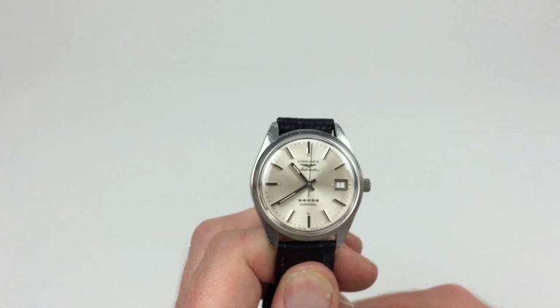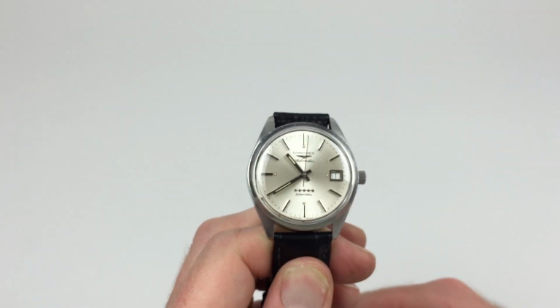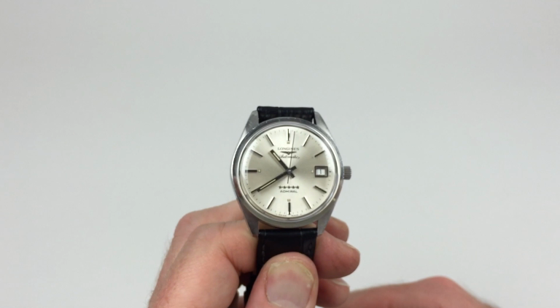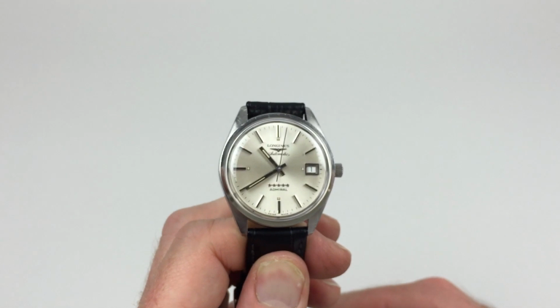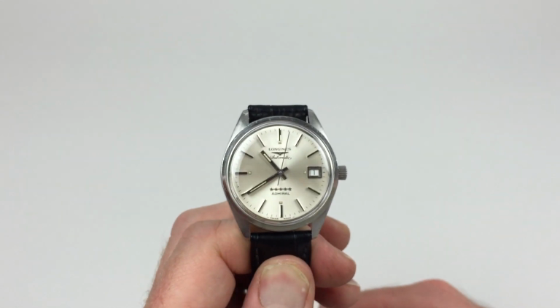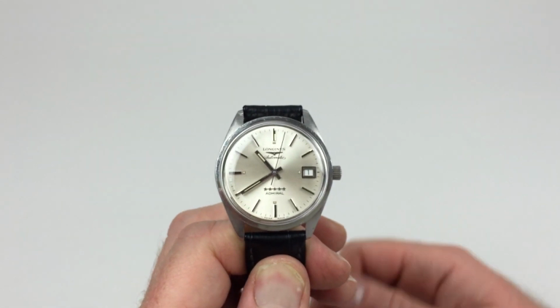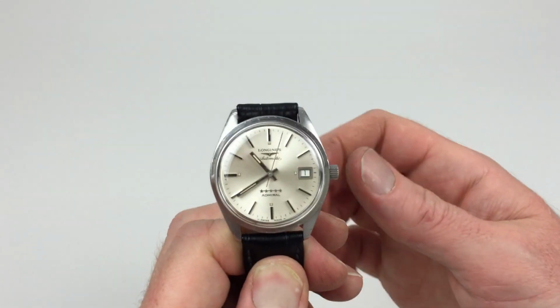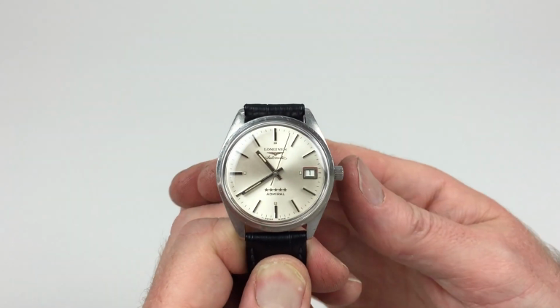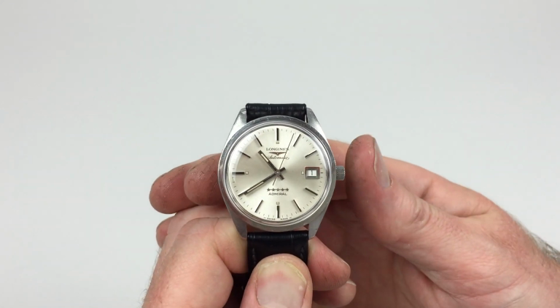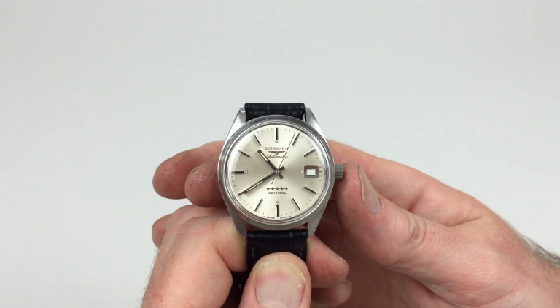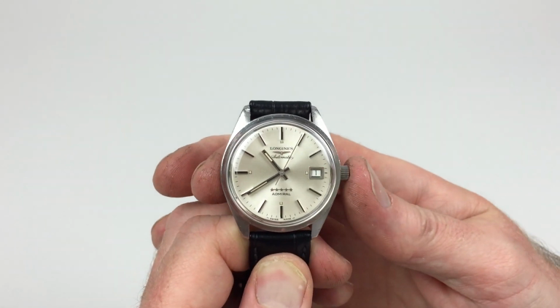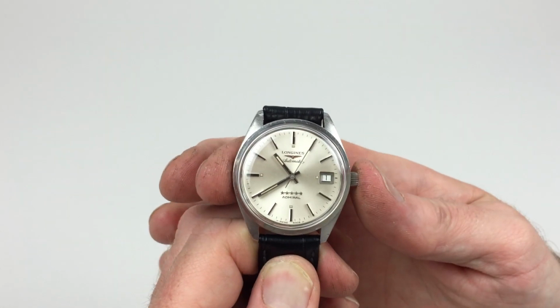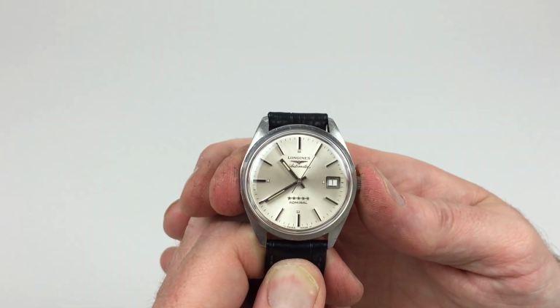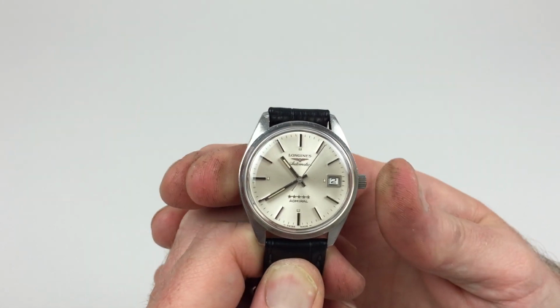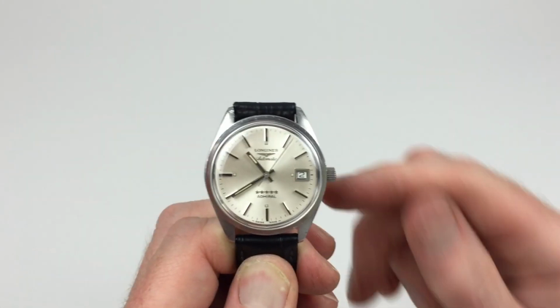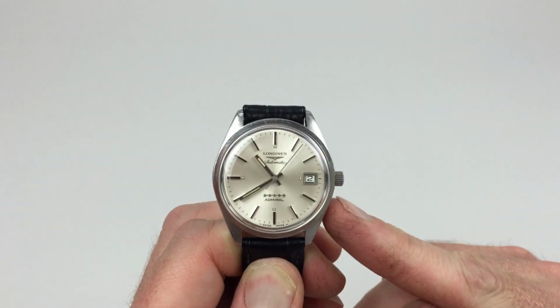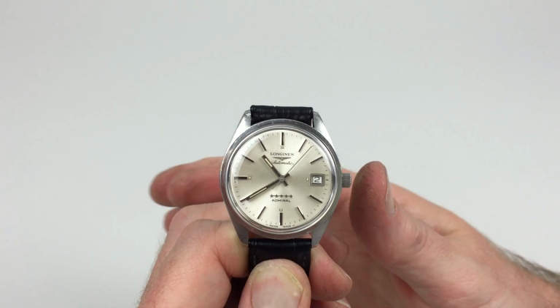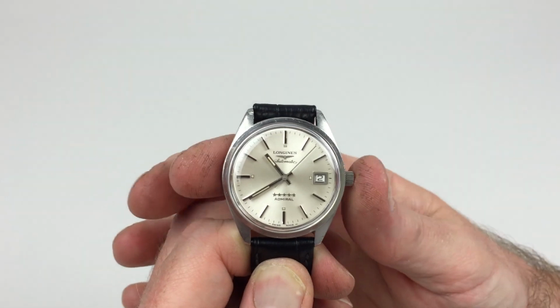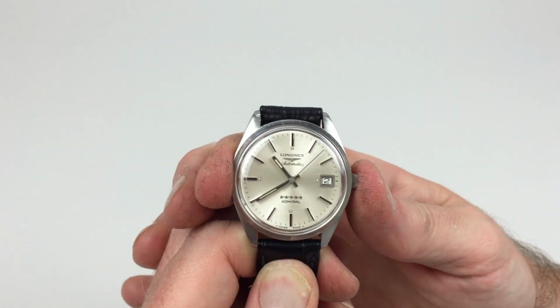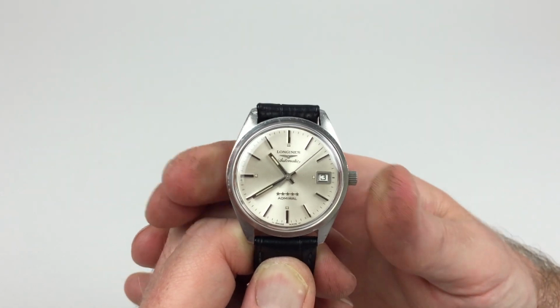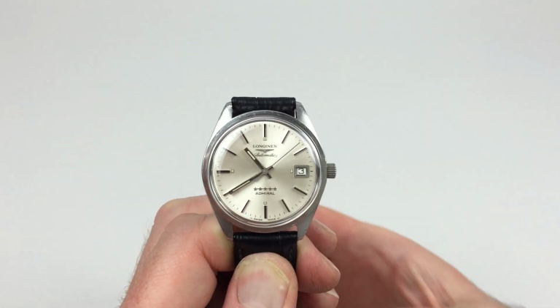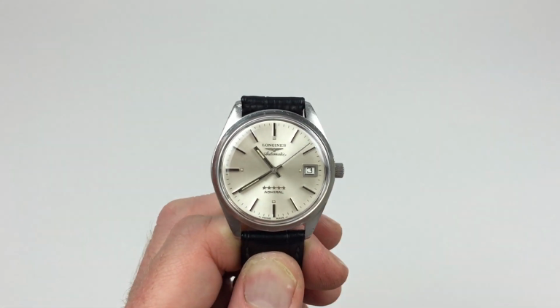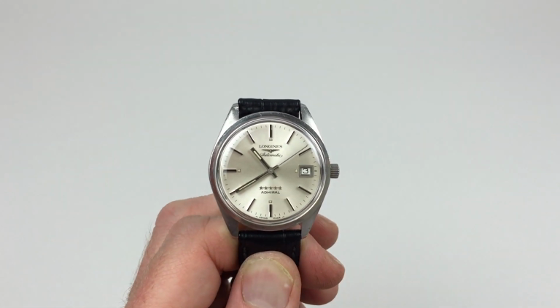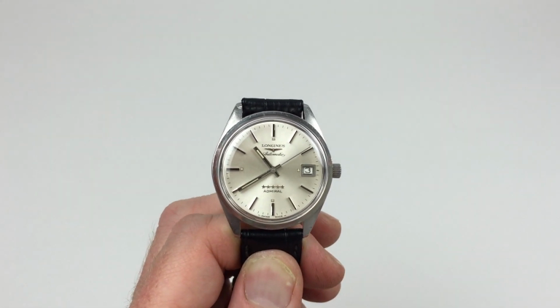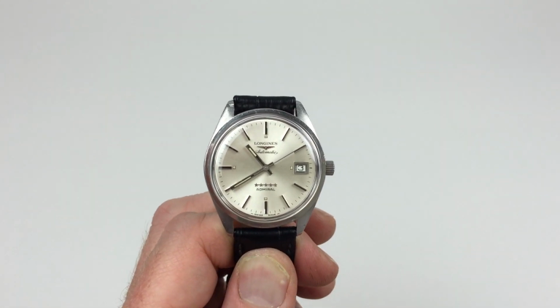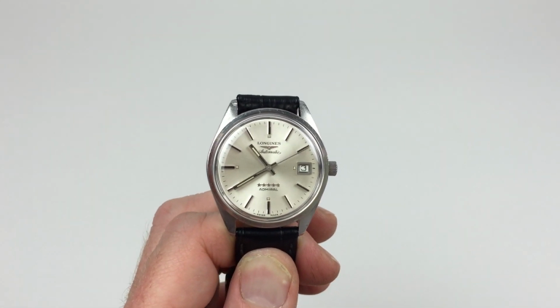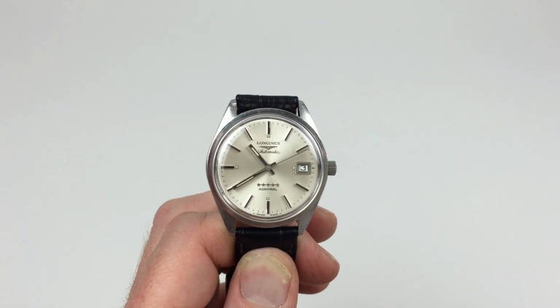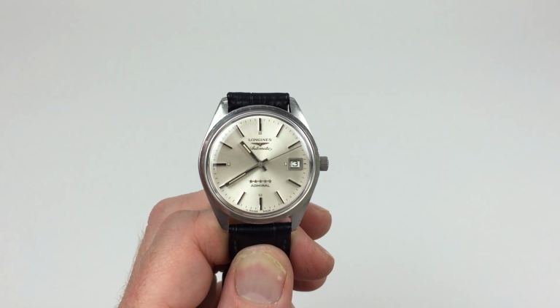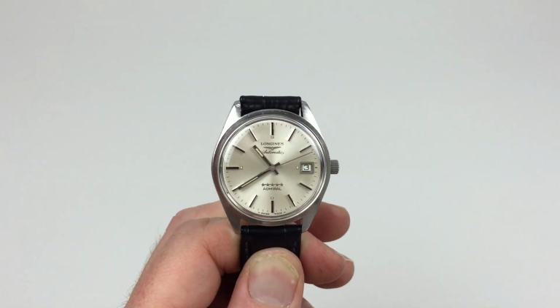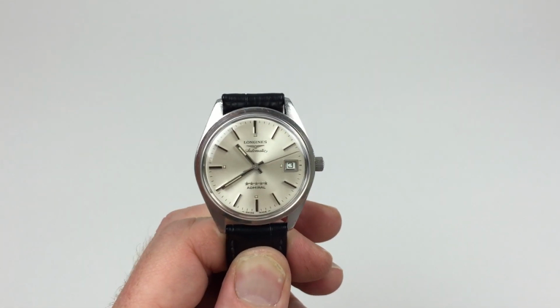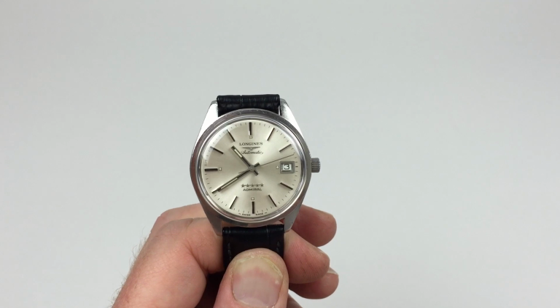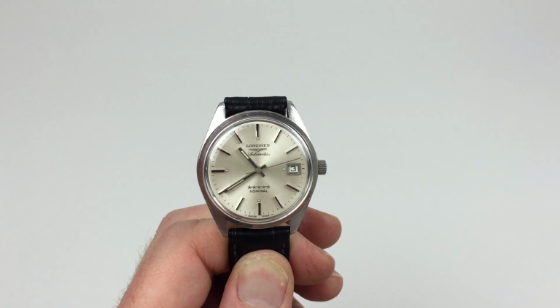This also has a fast date change, so if I push the crown towards the watch, the calendar window advances, so I can keep doing that until the date is on the right one. And then the watch is ready to be worn.